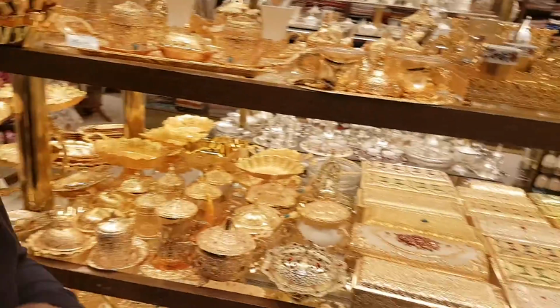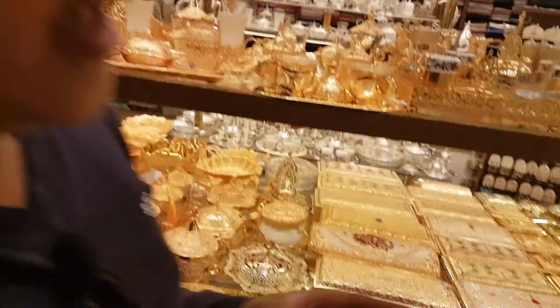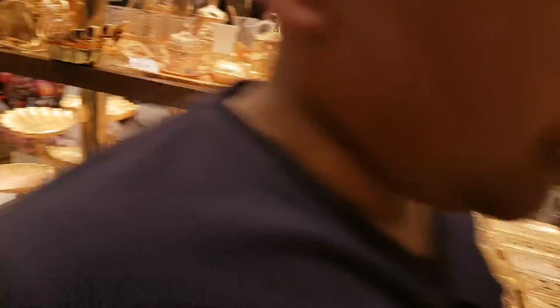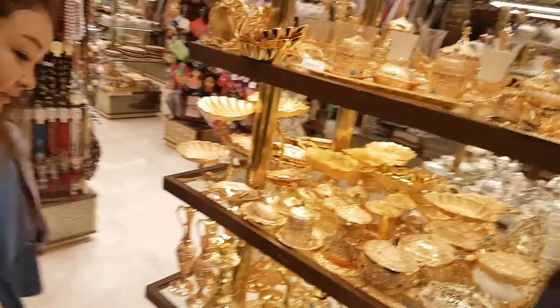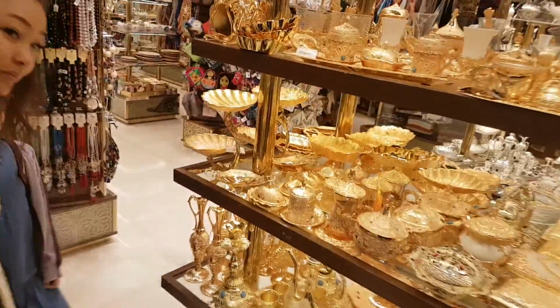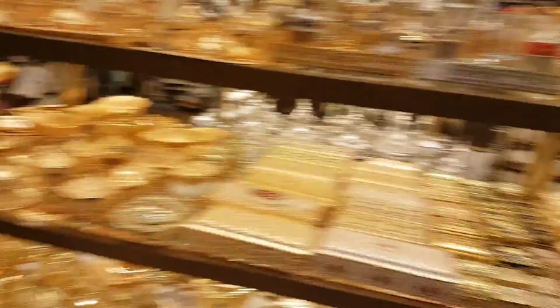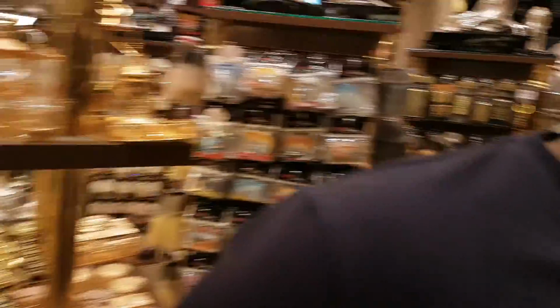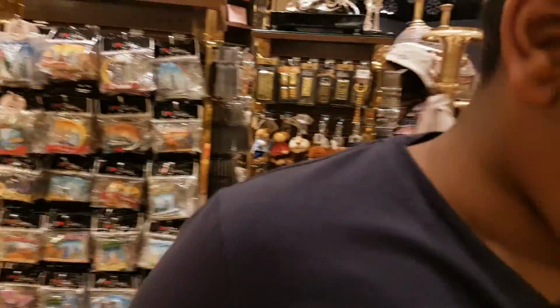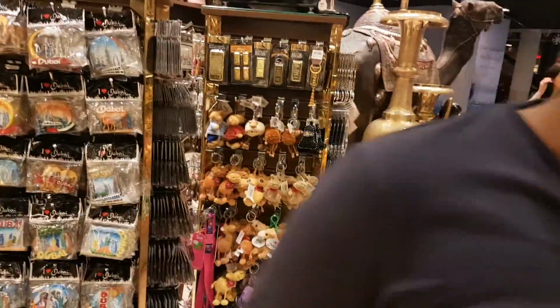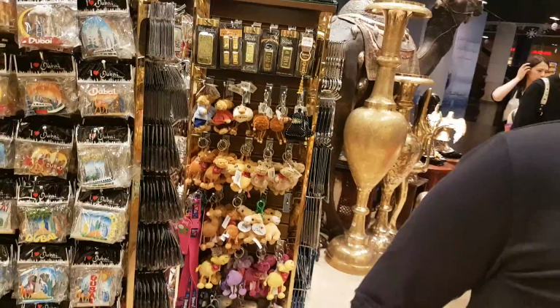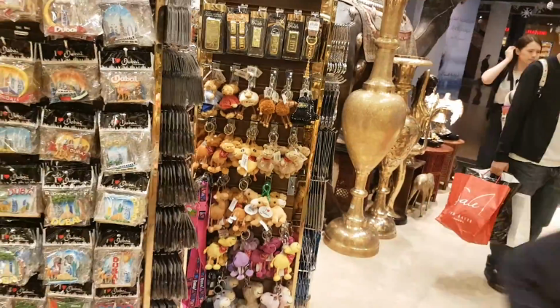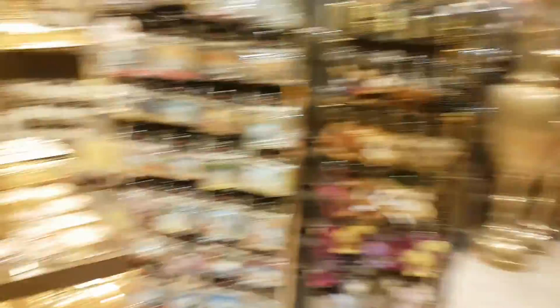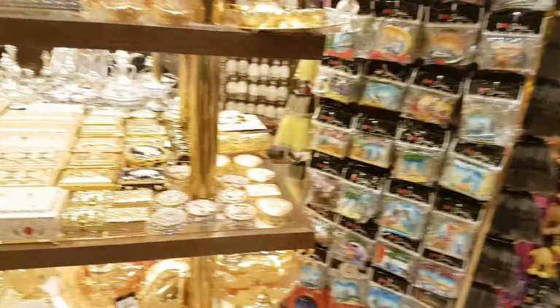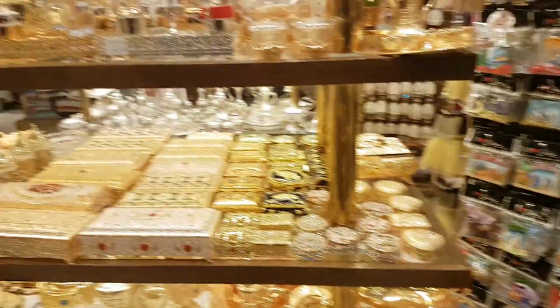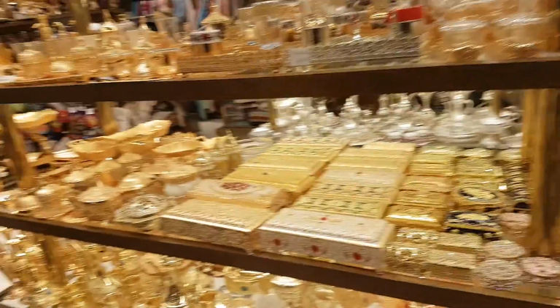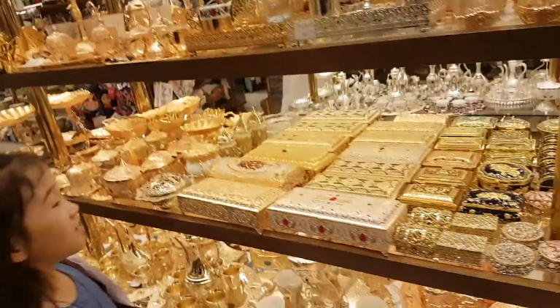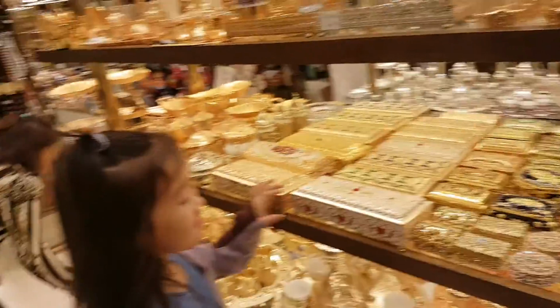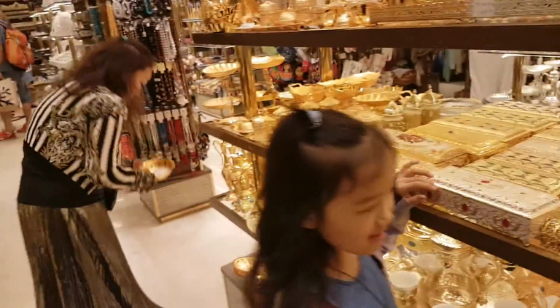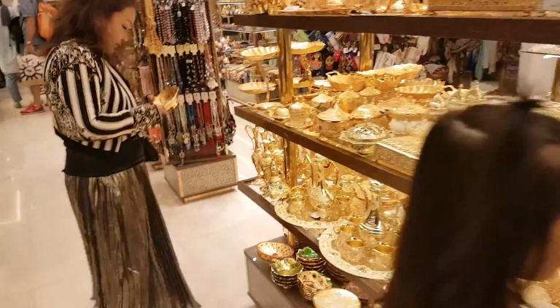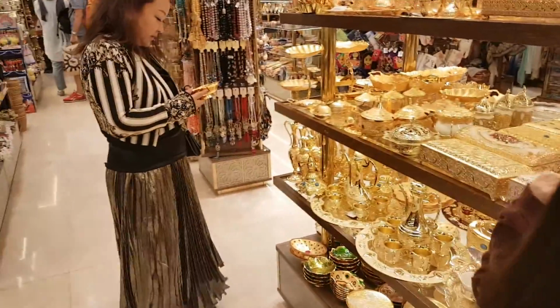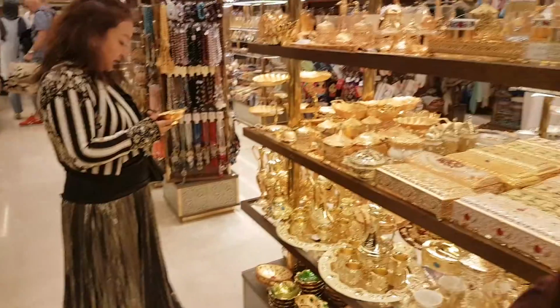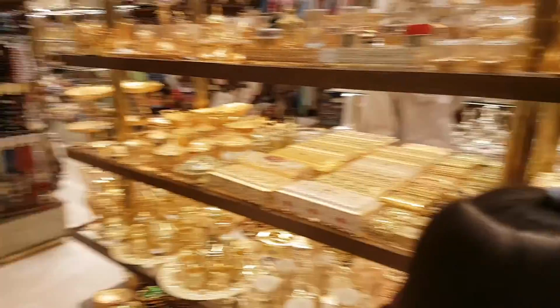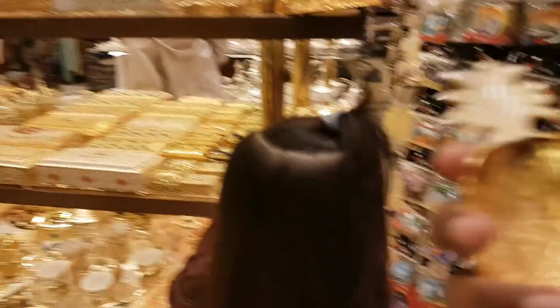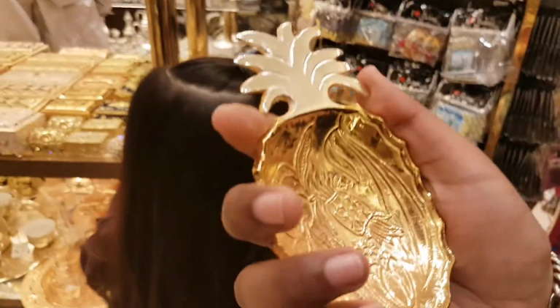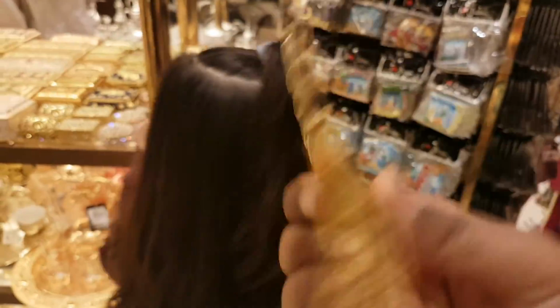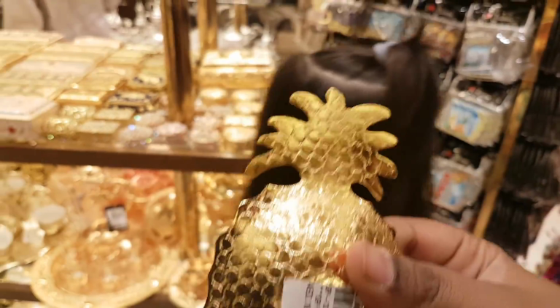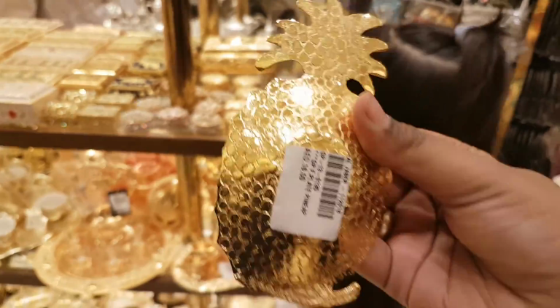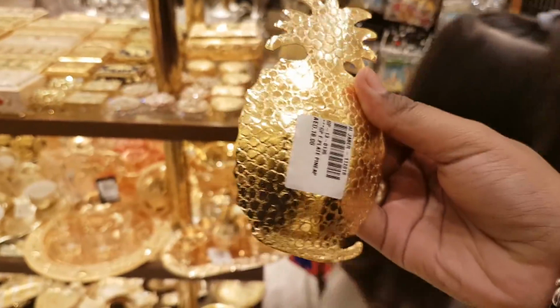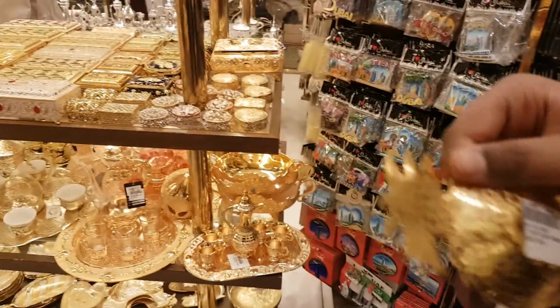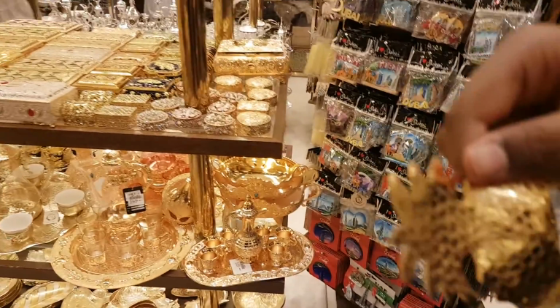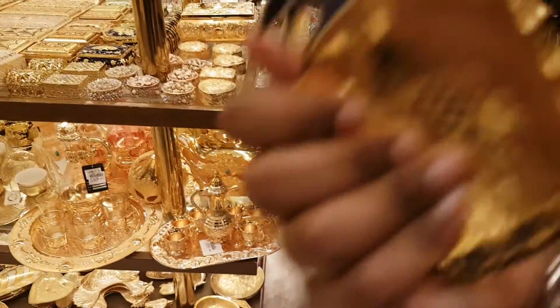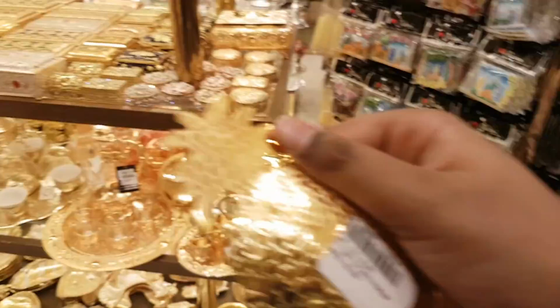That's awesome. There are more things here — for example, this pineapple plate. You see the pineapple plate? It's nice. How much is it? It's 16 dirhams.